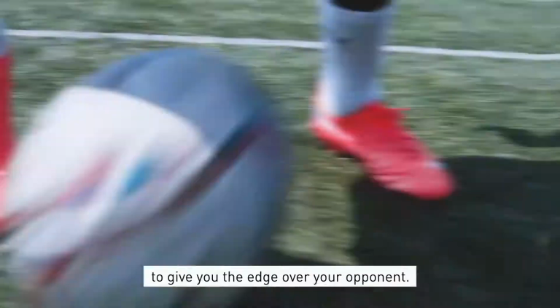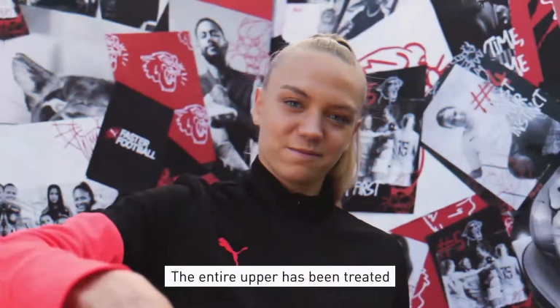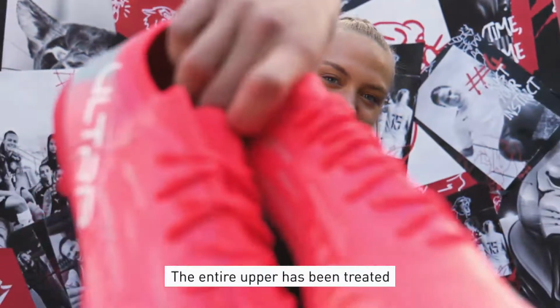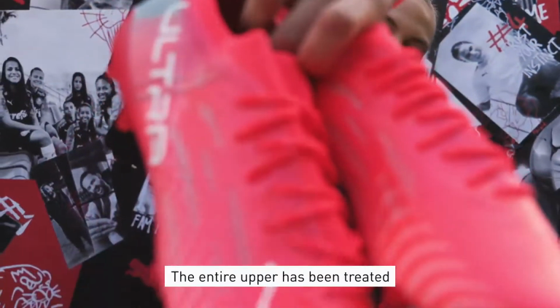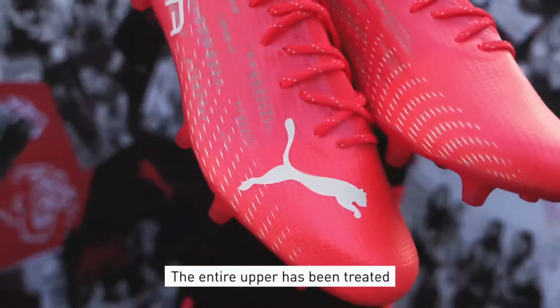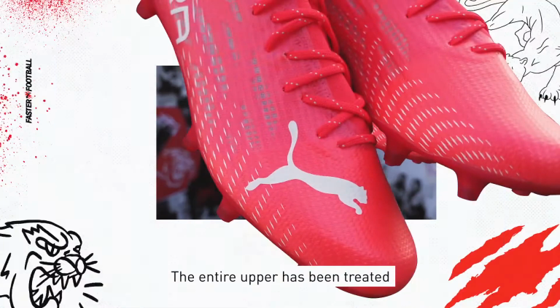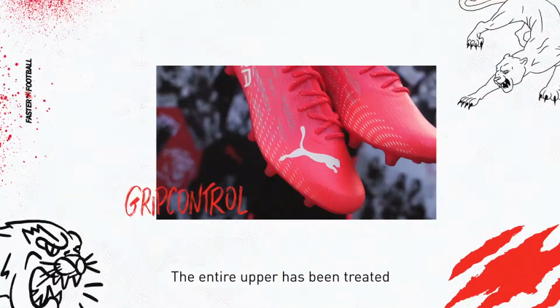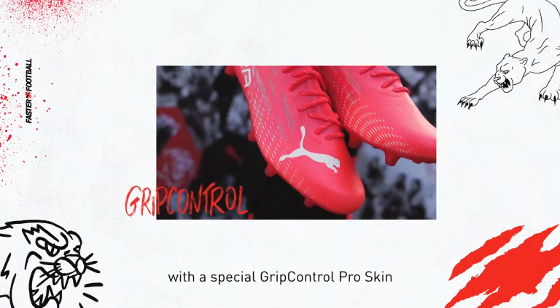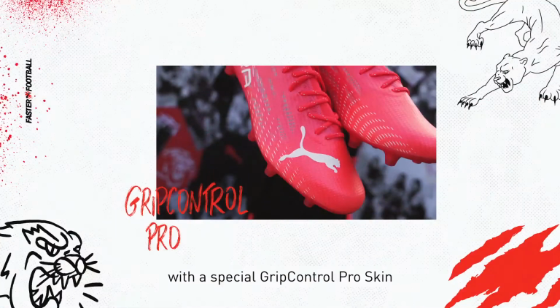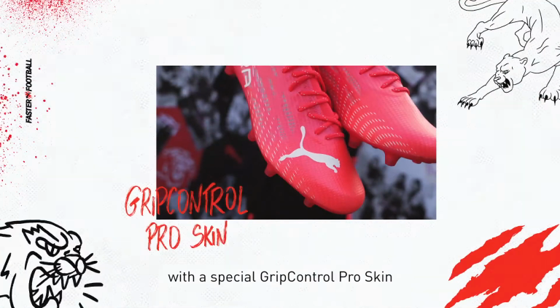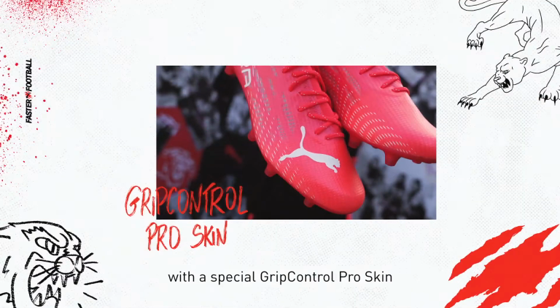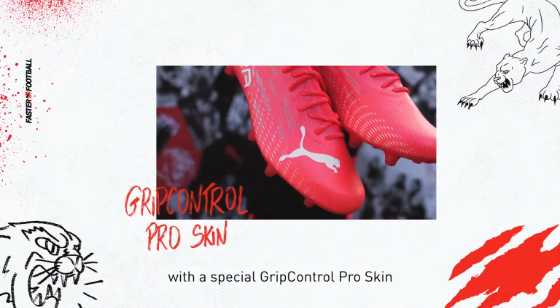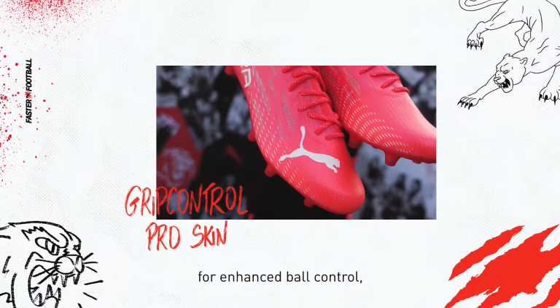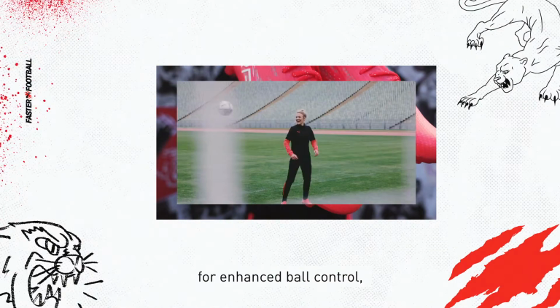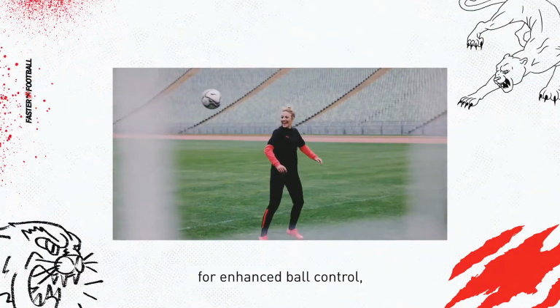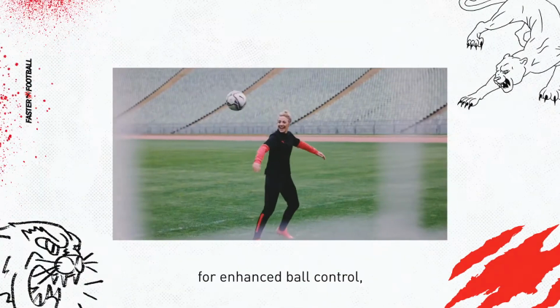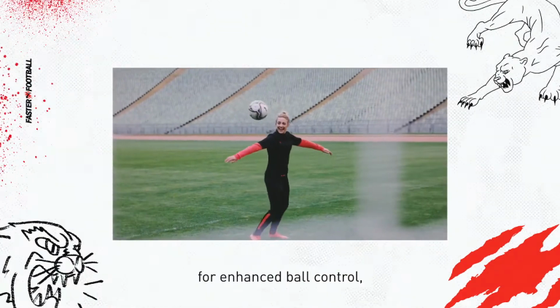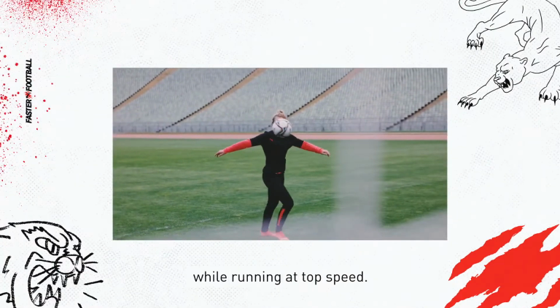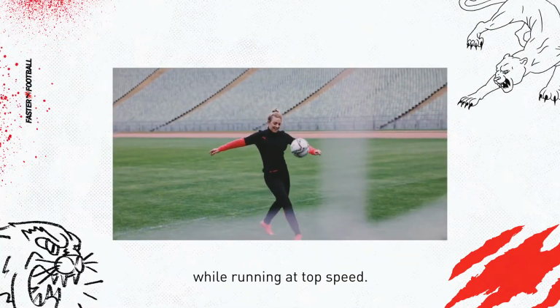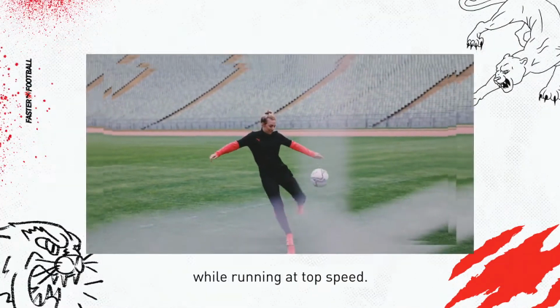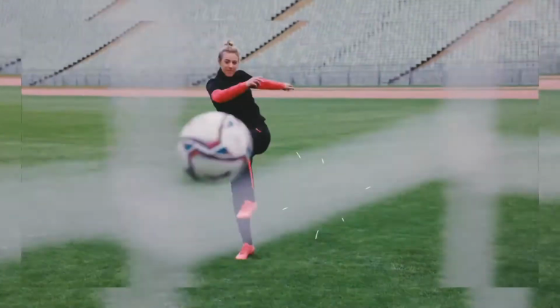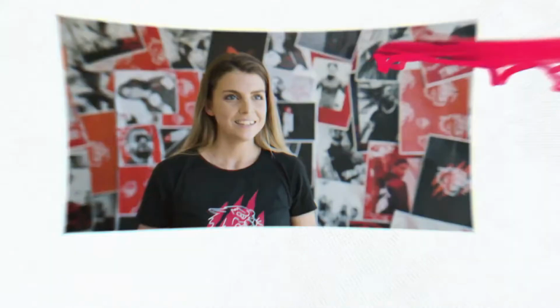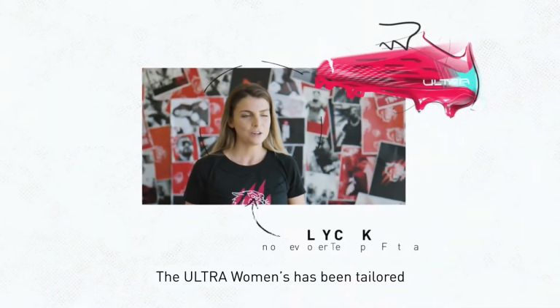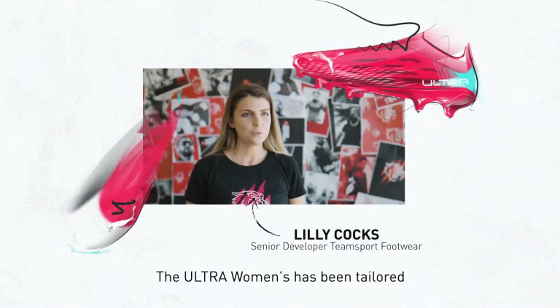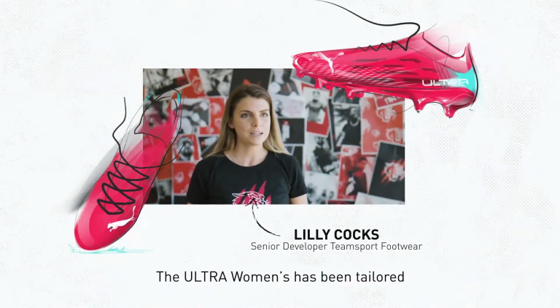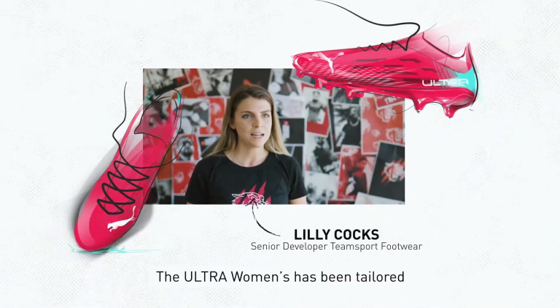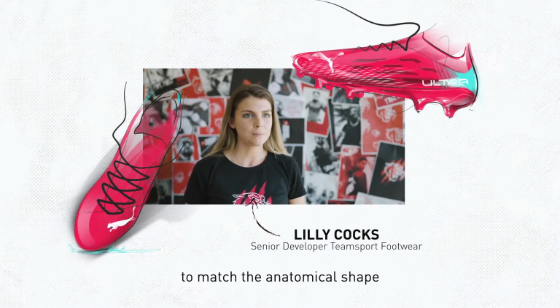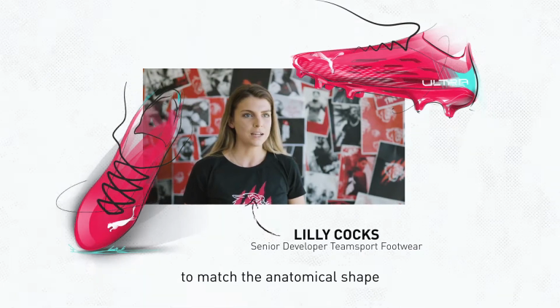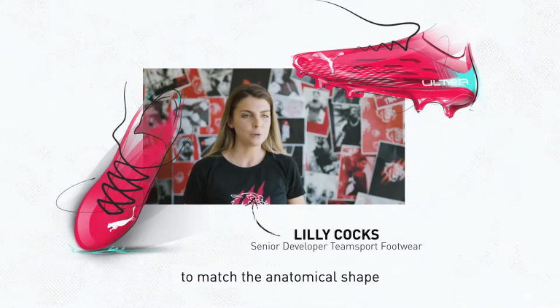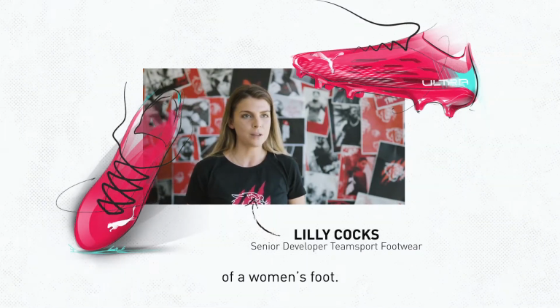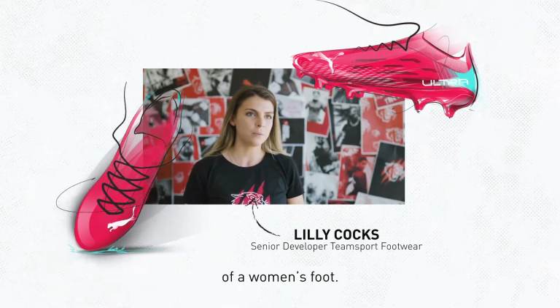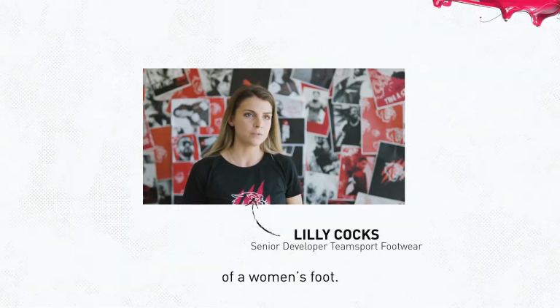The entire upper has been treated with a special GripControl Pro skin for enhanced ball control while running at top speed. The Ultra Women's has been tailored to match the anatomical shape of a women's foot.